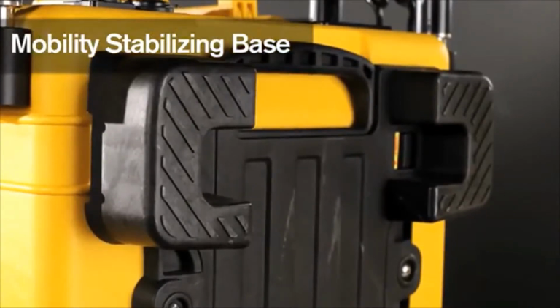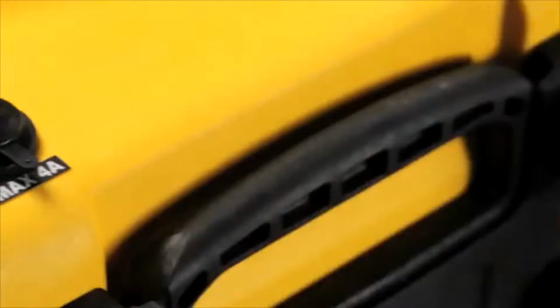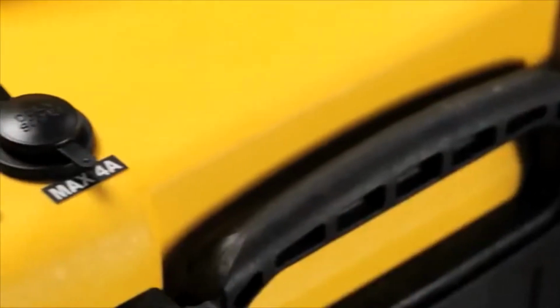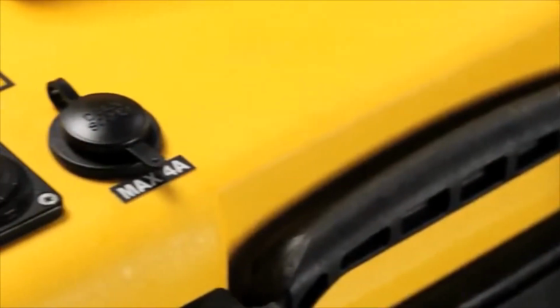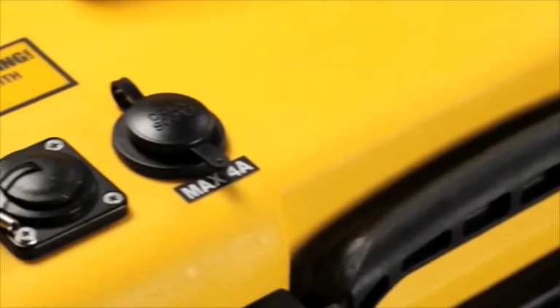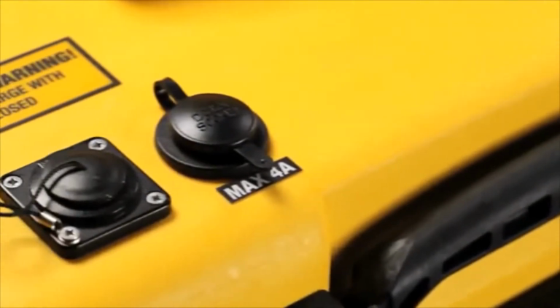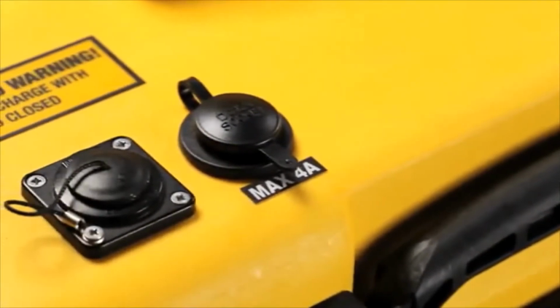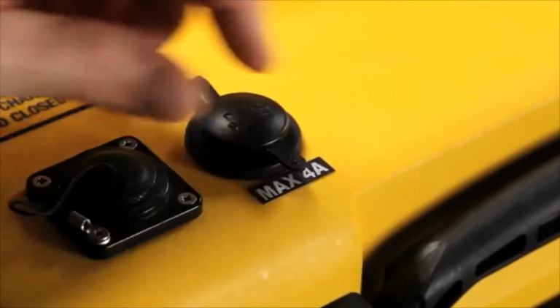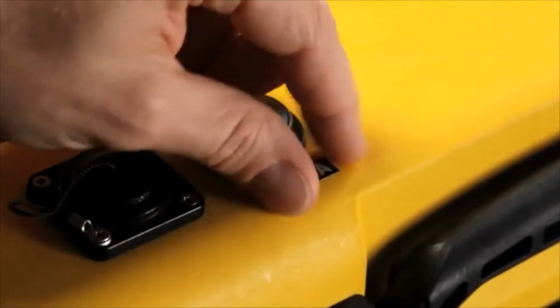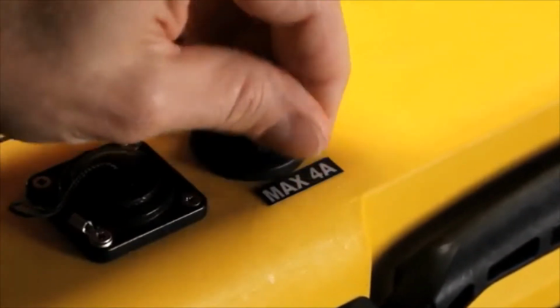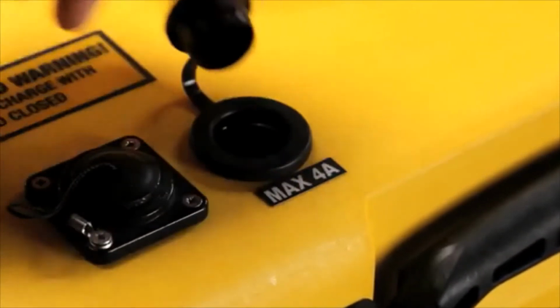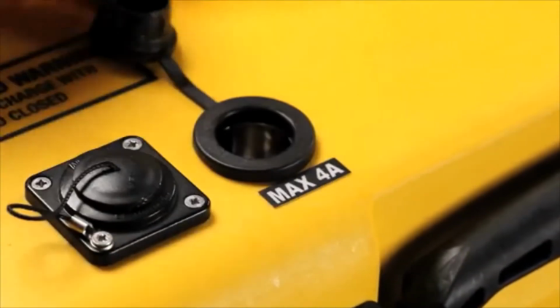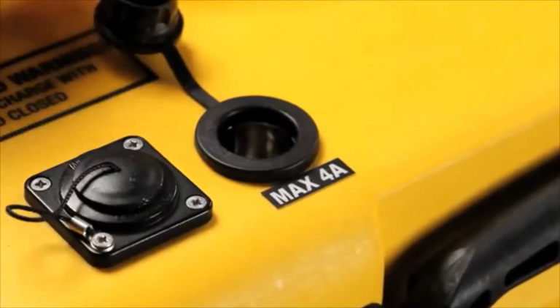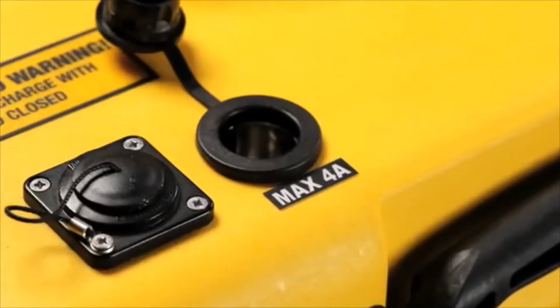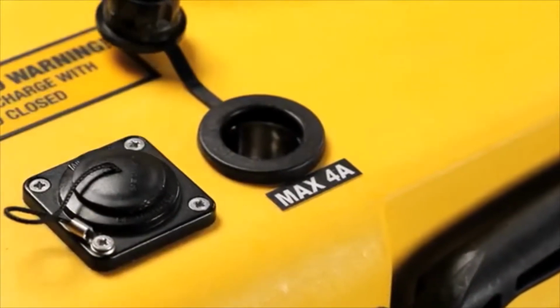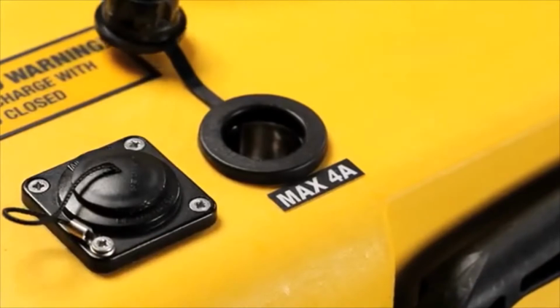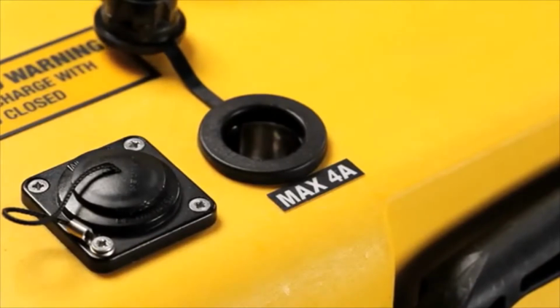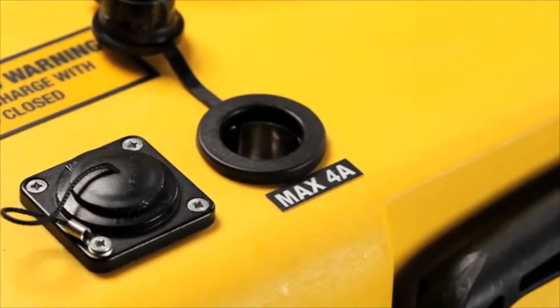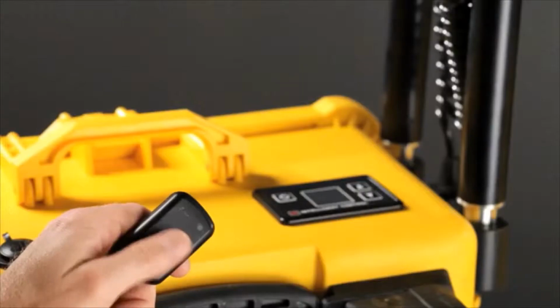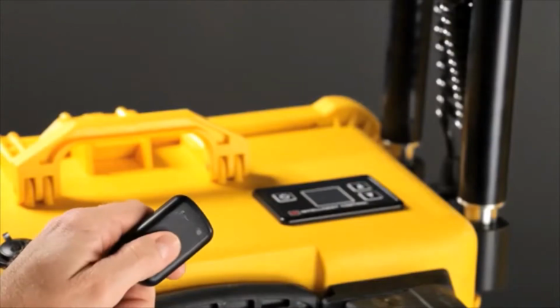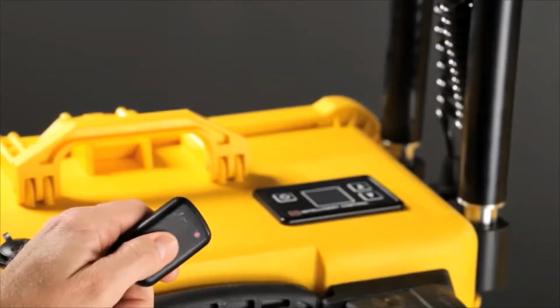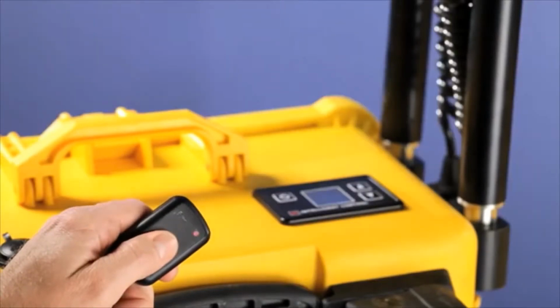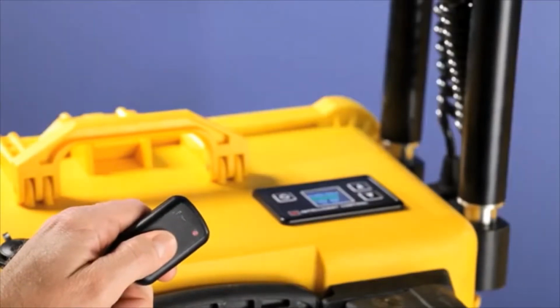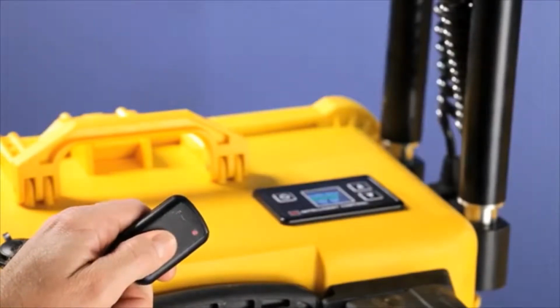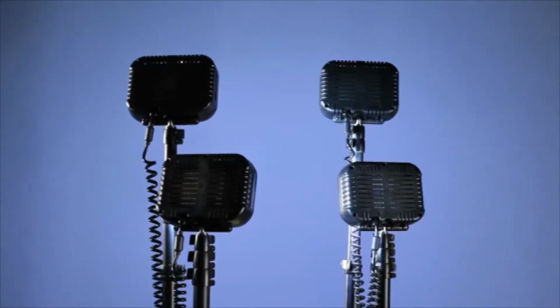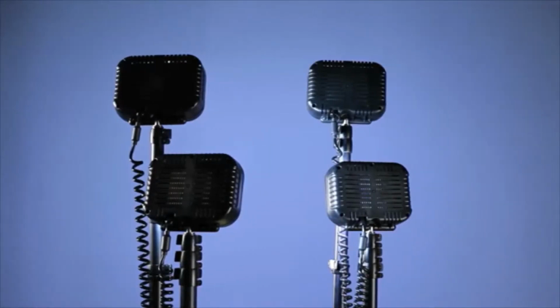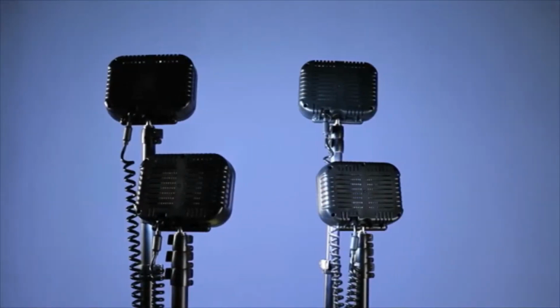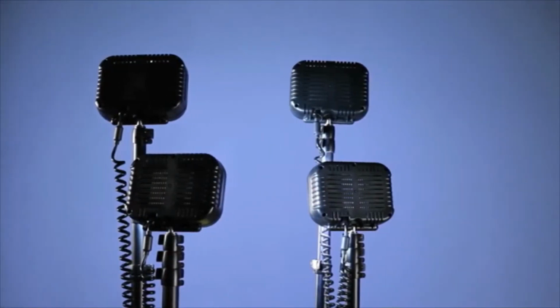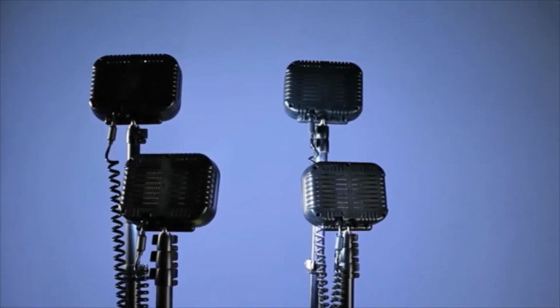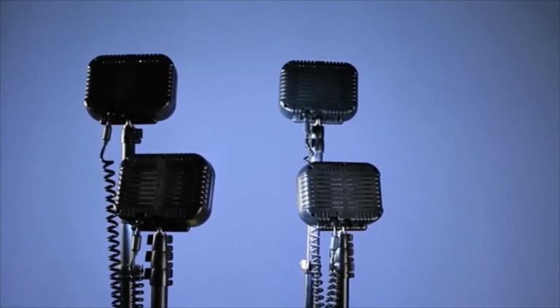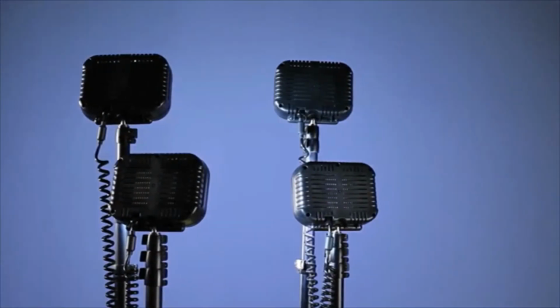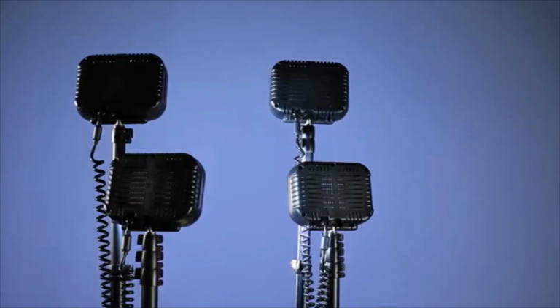A 12 volt auxiliary port, useful for powering laptops, mobile phones and other devices. As well as an extremely convenient remote control, allowing for remote activation.